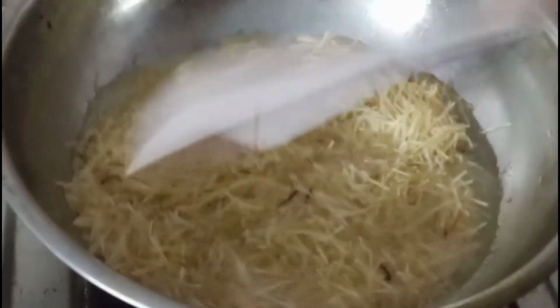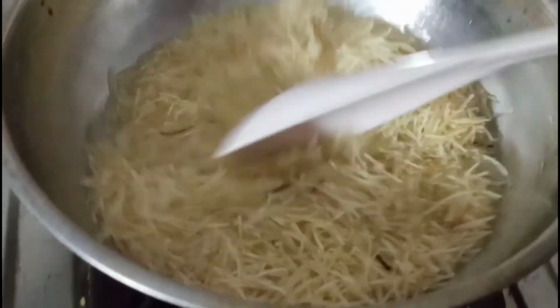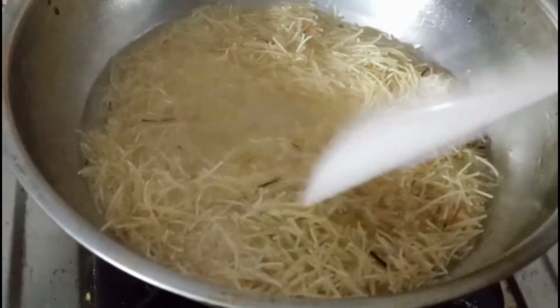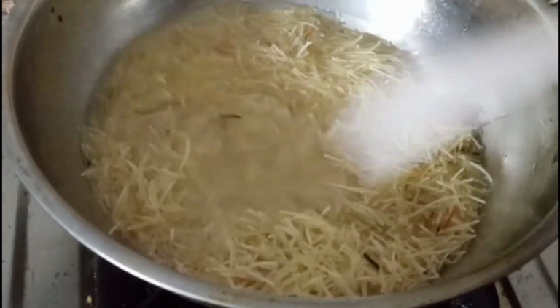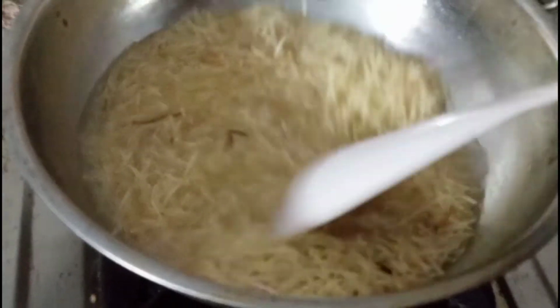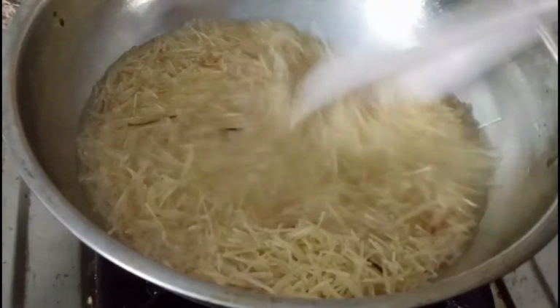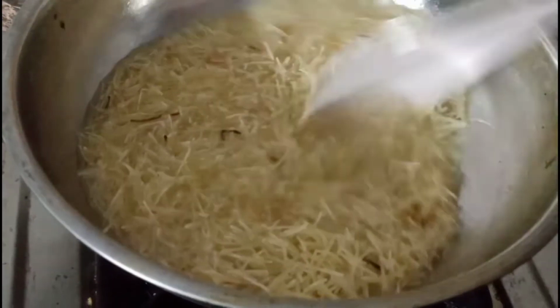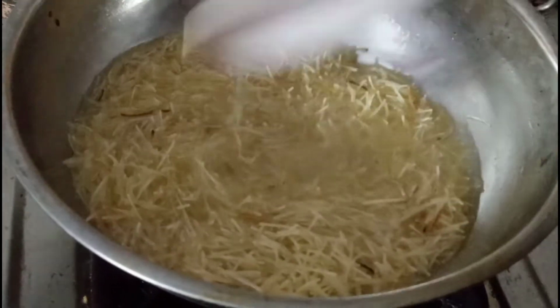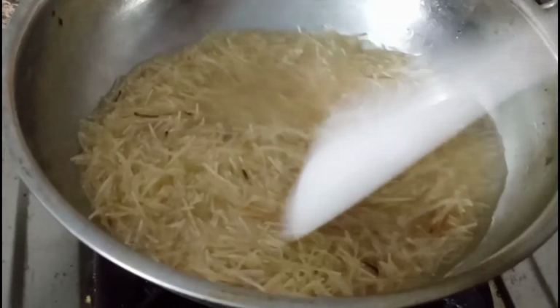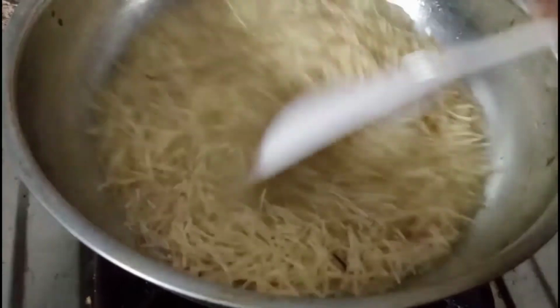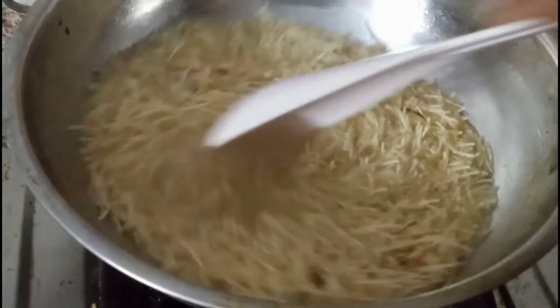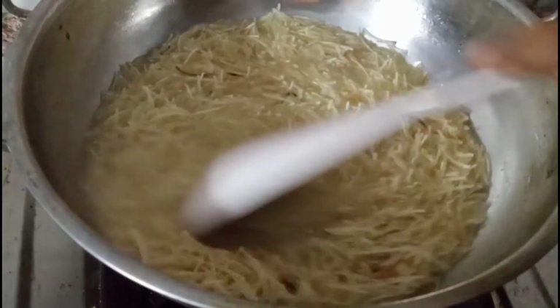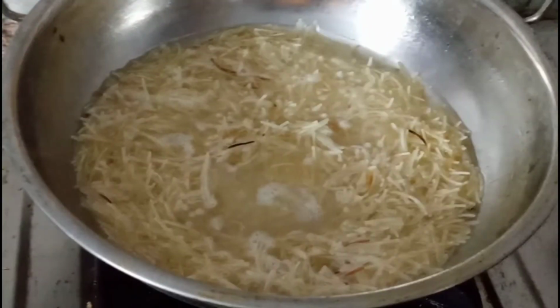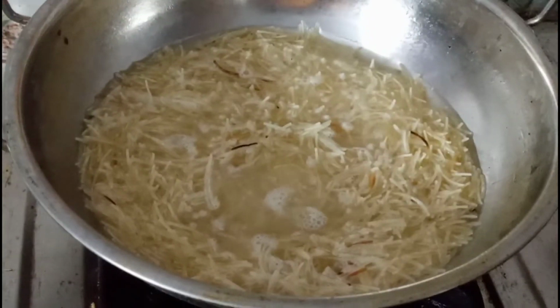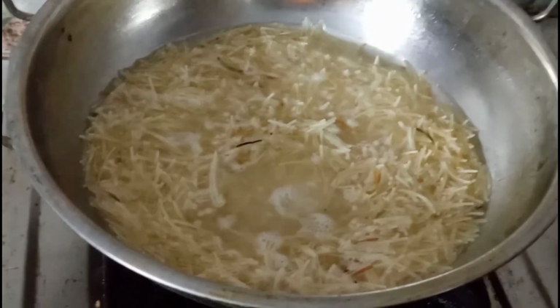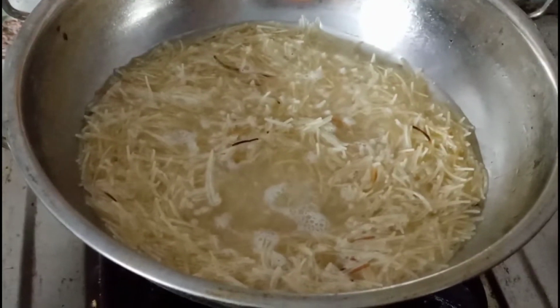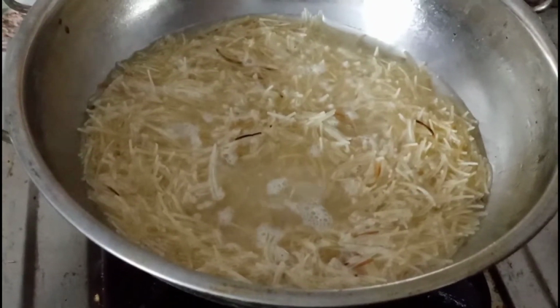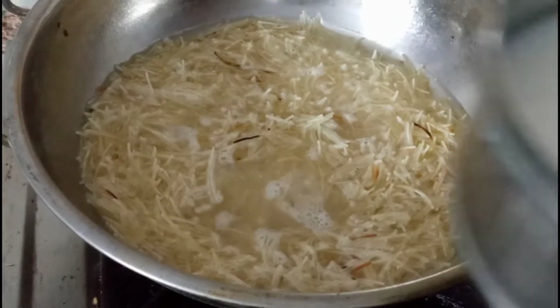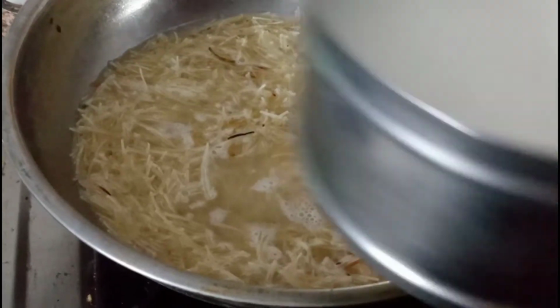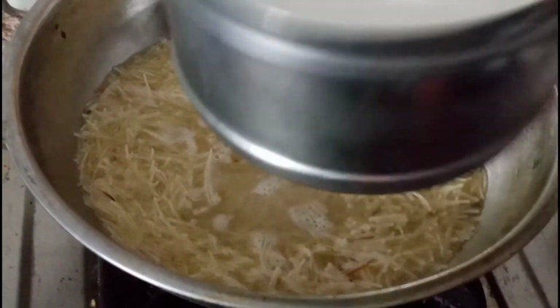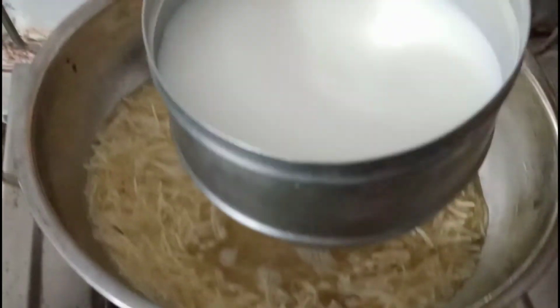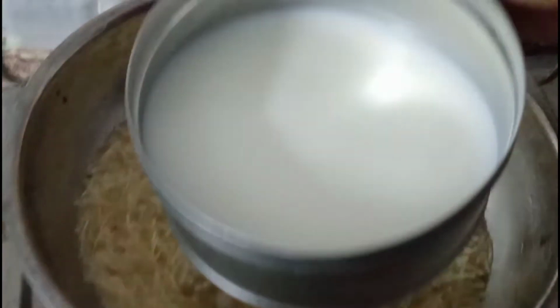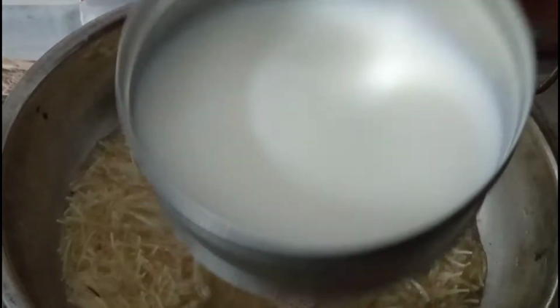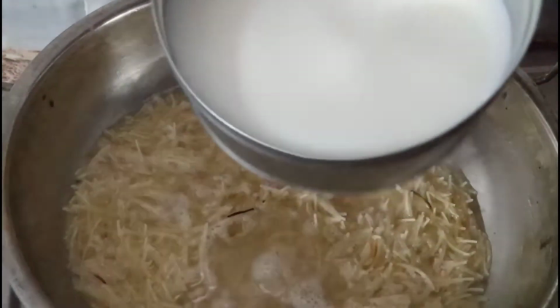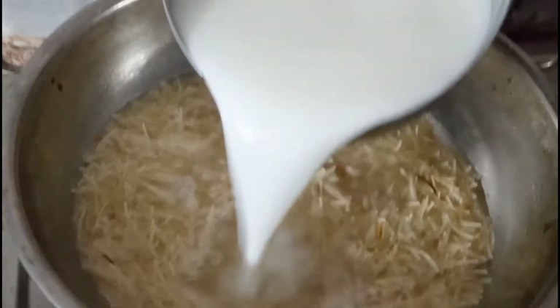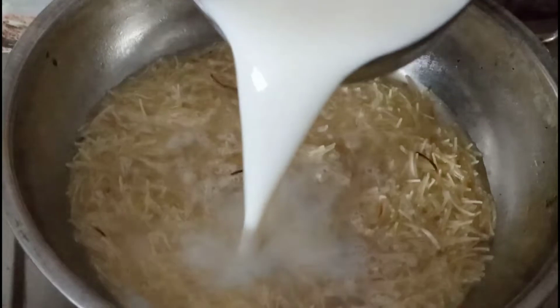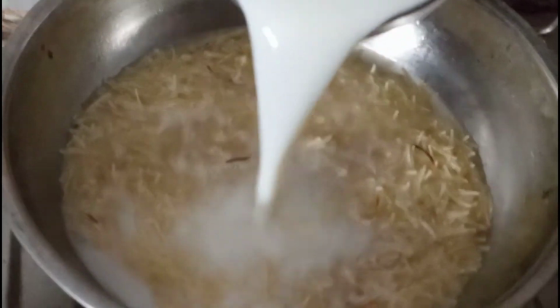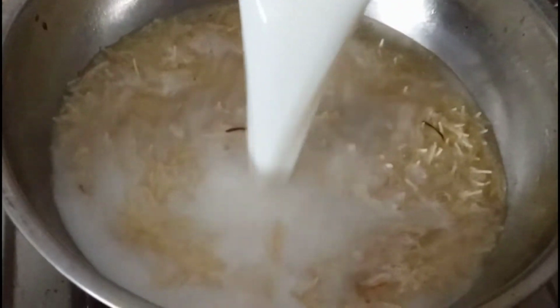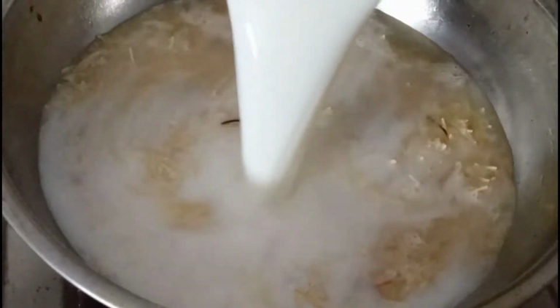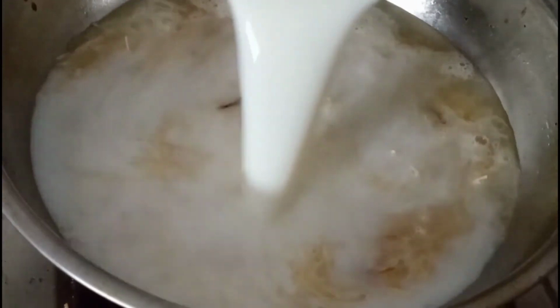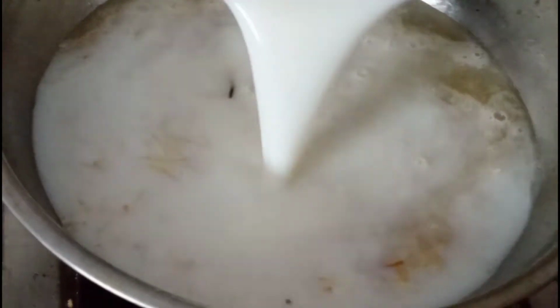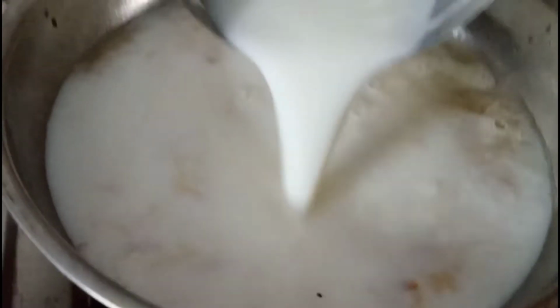I have to cook the pot and cook it in a bowl. I am going to put the pot in water.